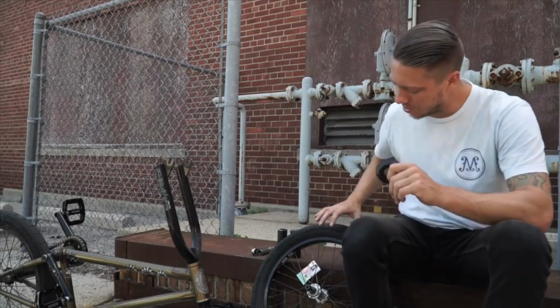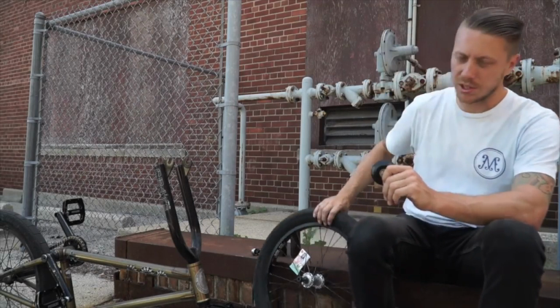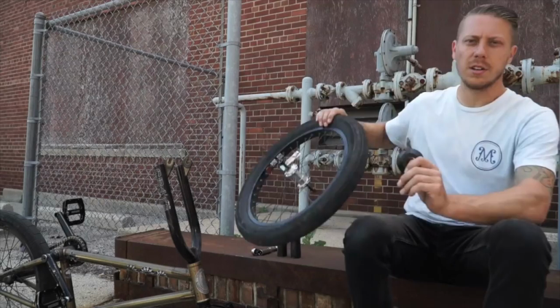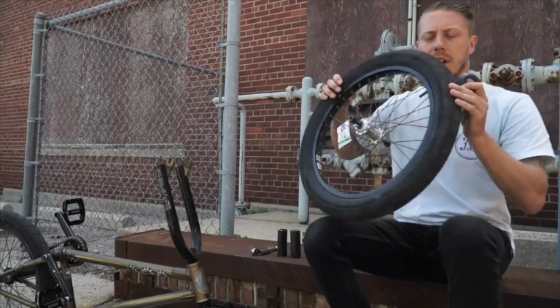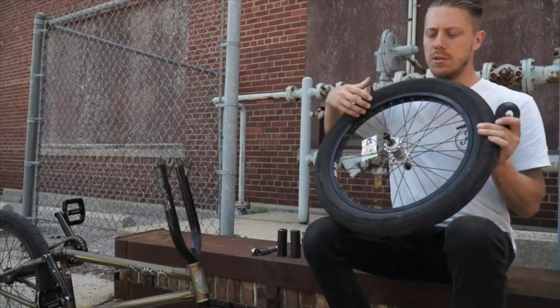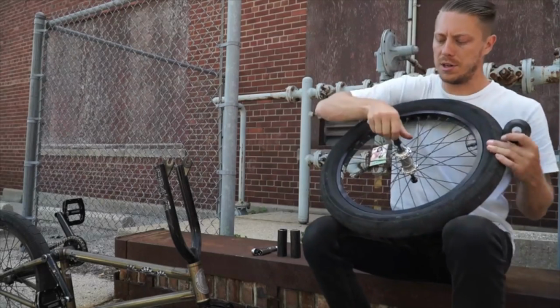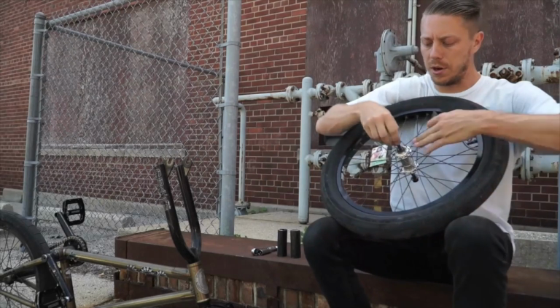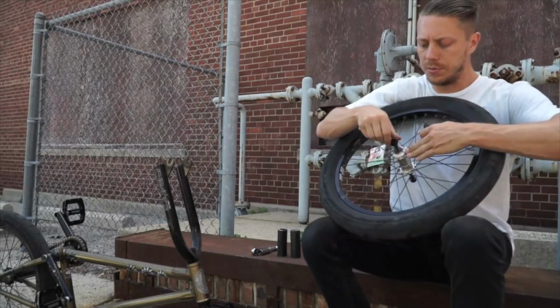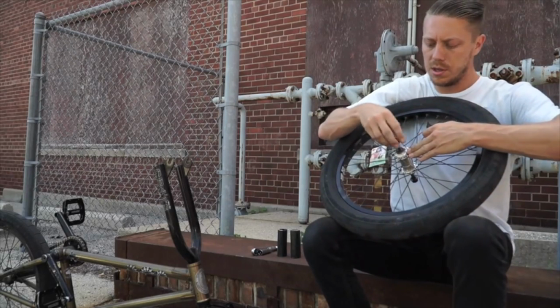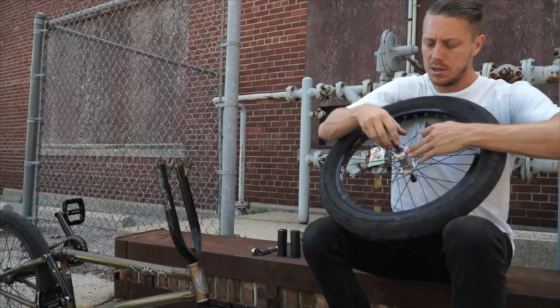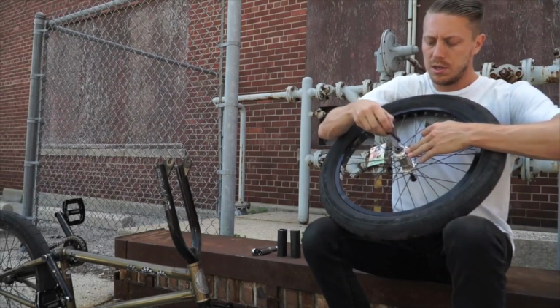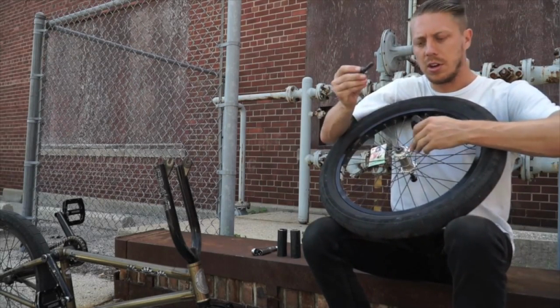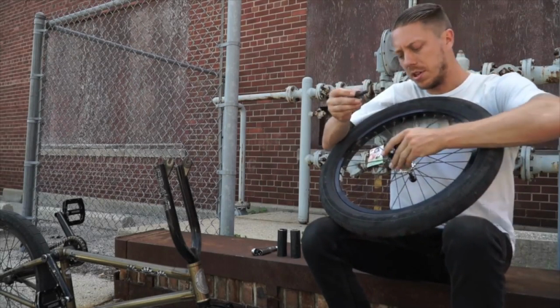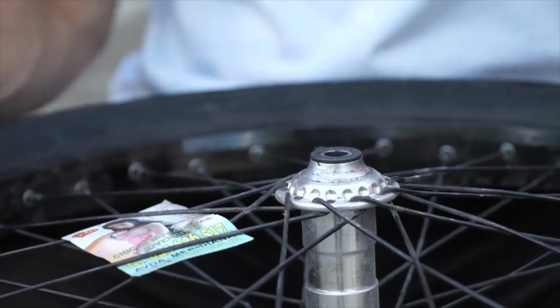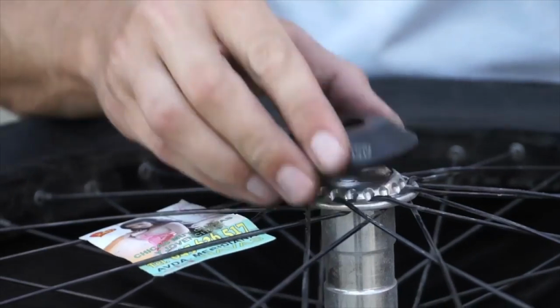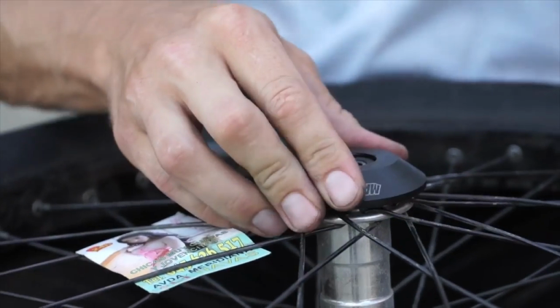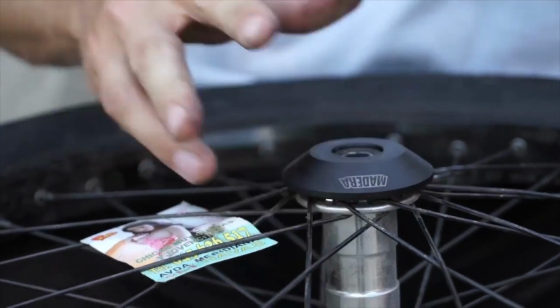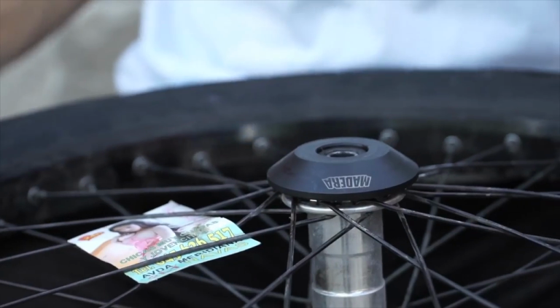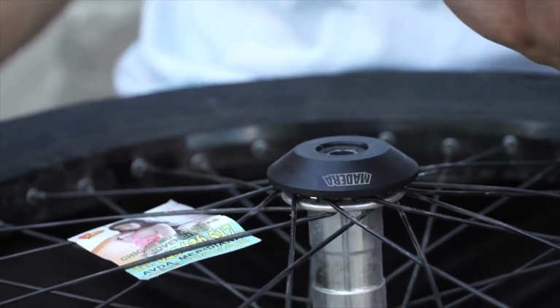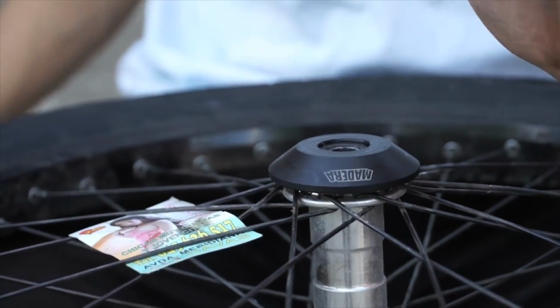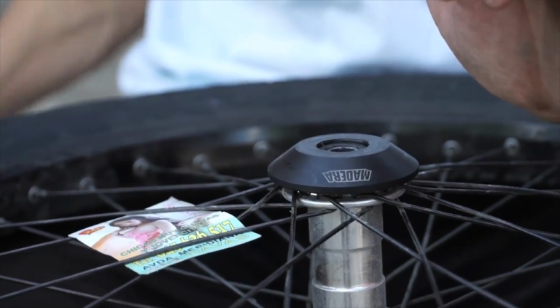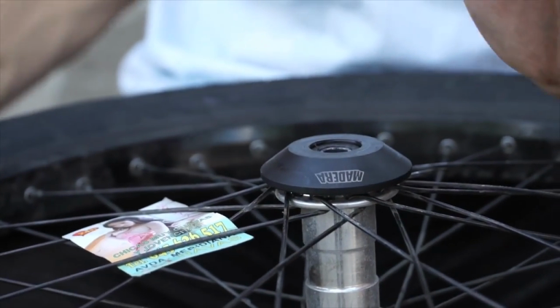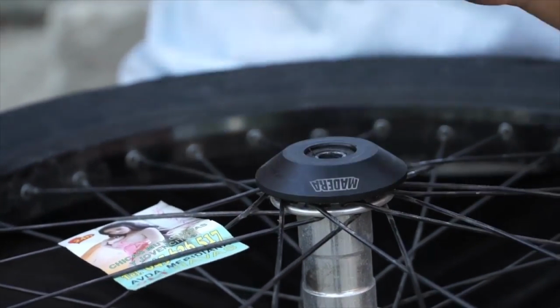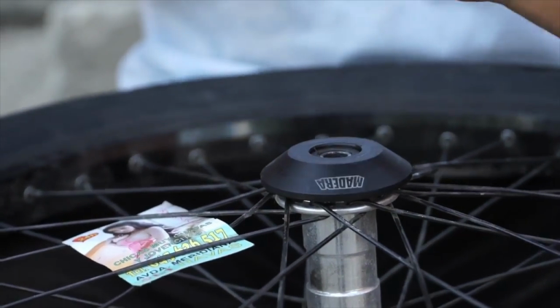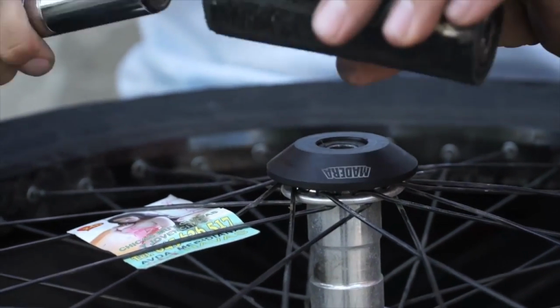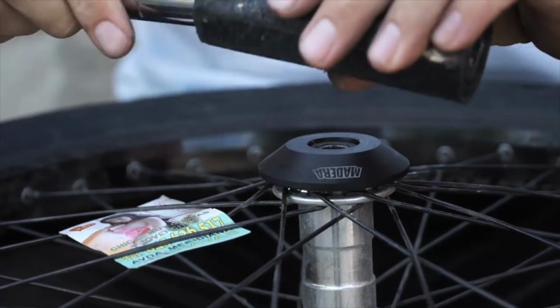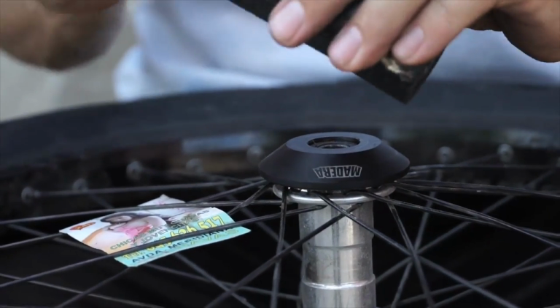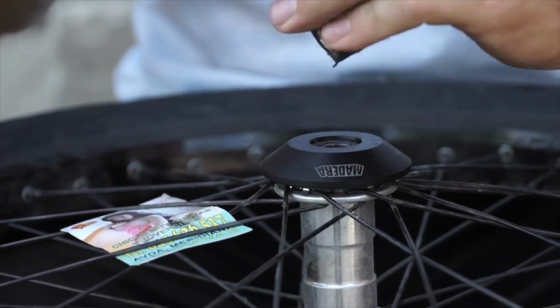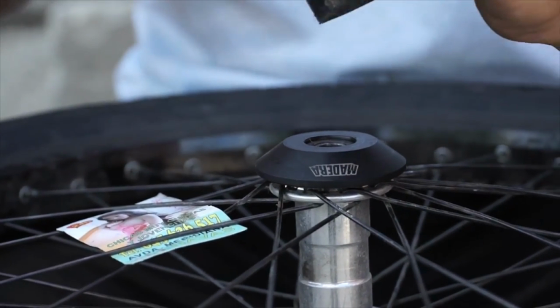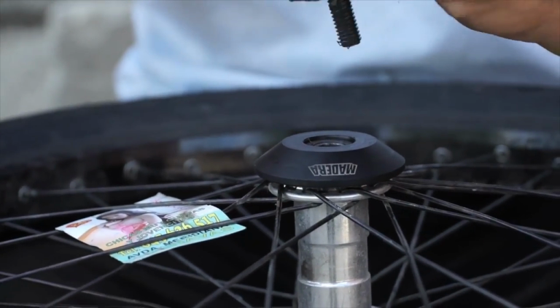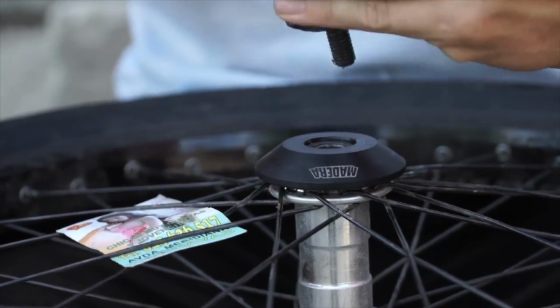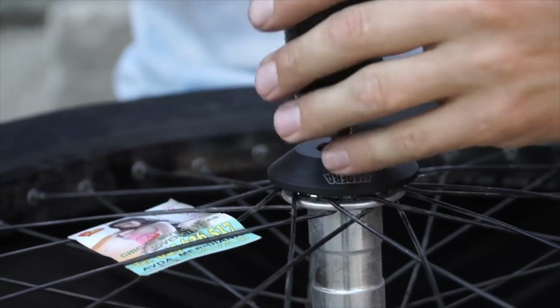As you can see here, all you gotta do on a Madeira front hub is take off the stud, place the hub guard over, put it back together with a peg on it, tighten it down and it locks right in.